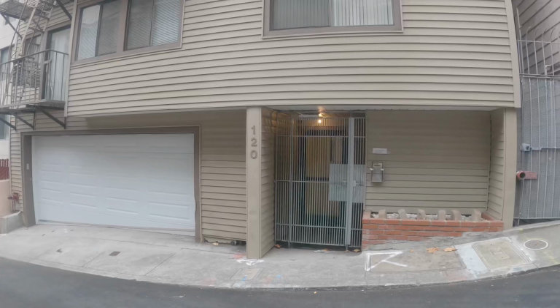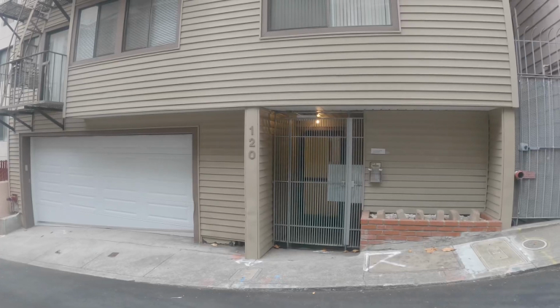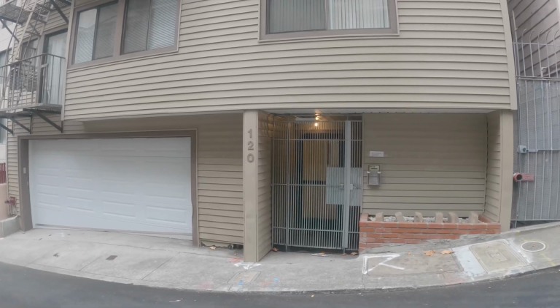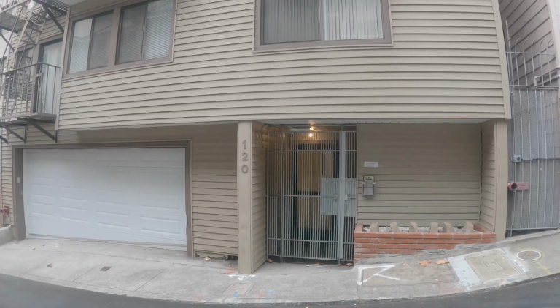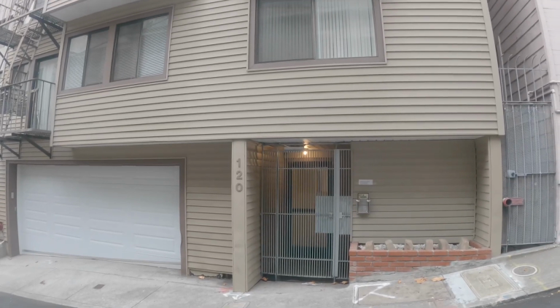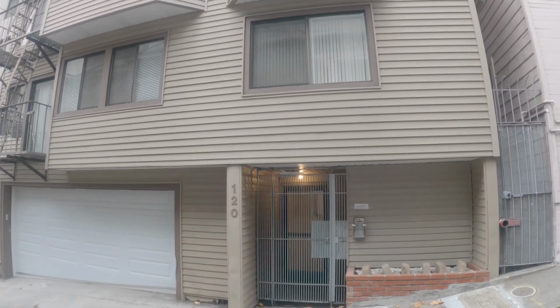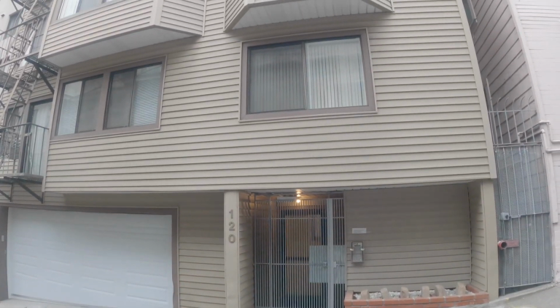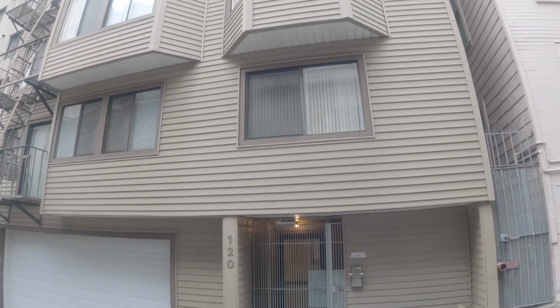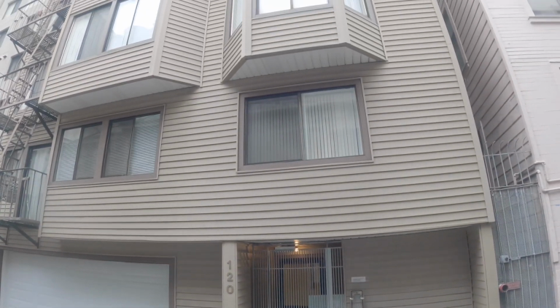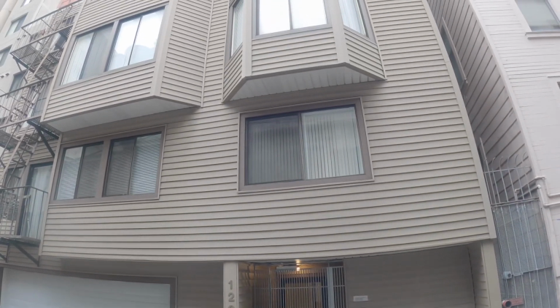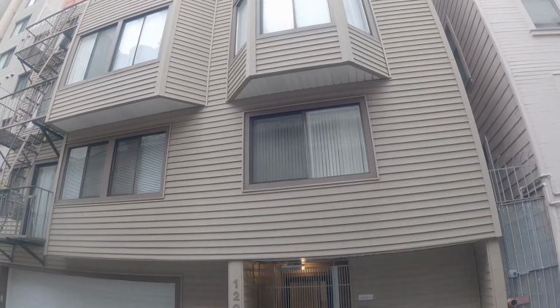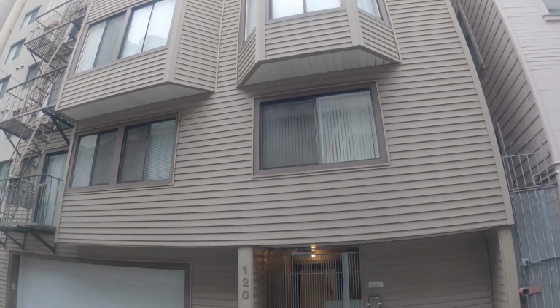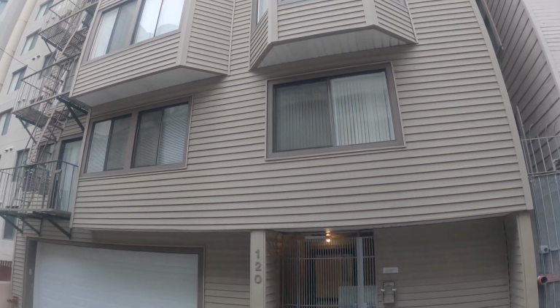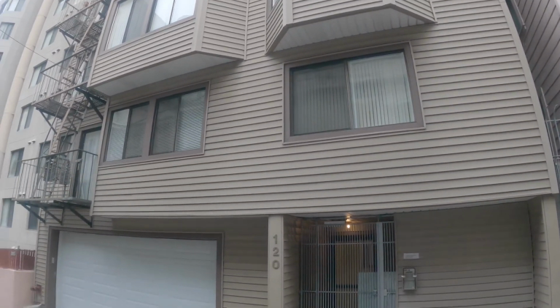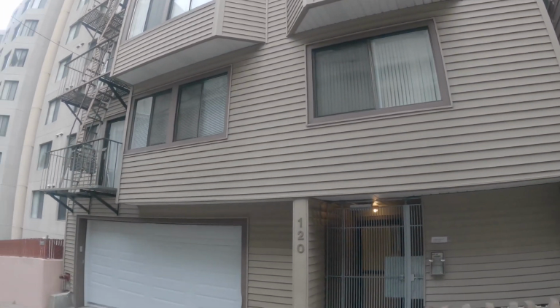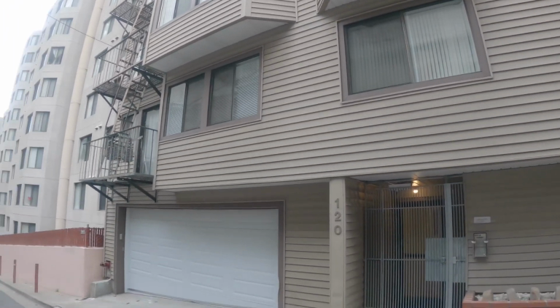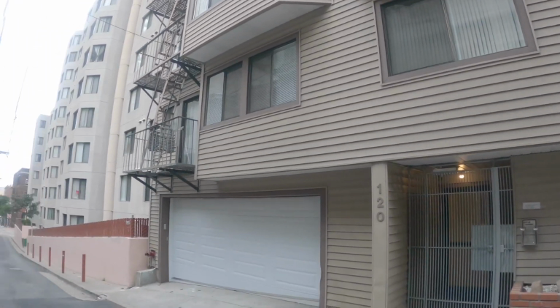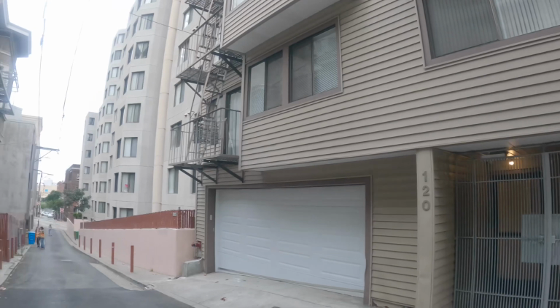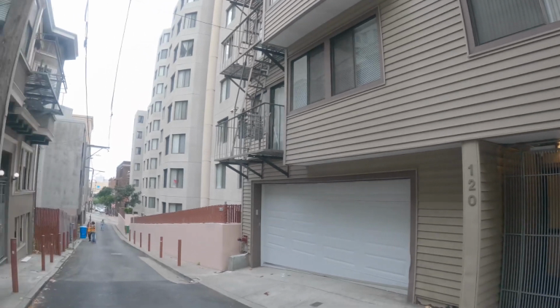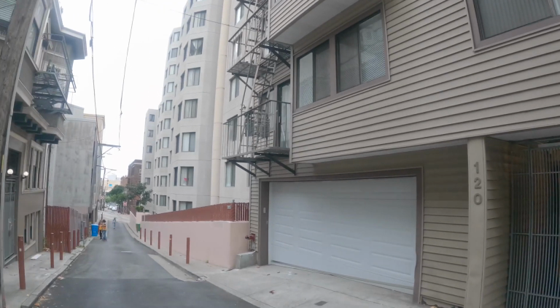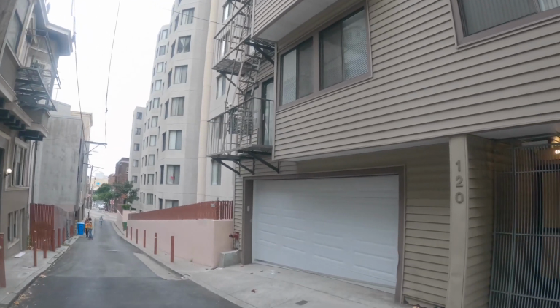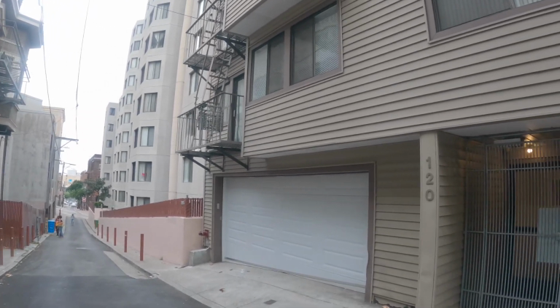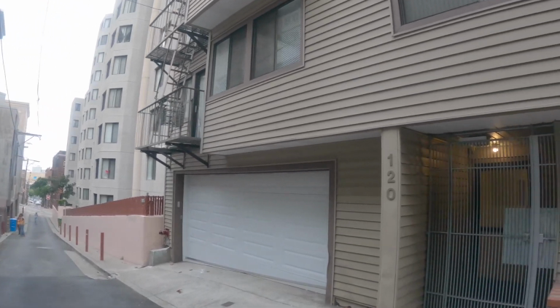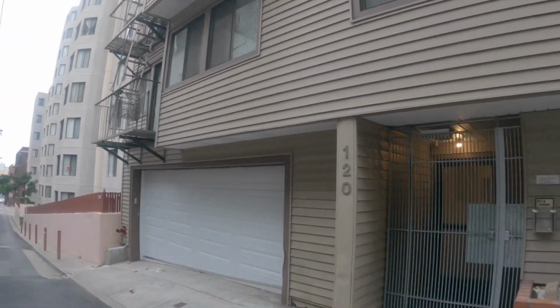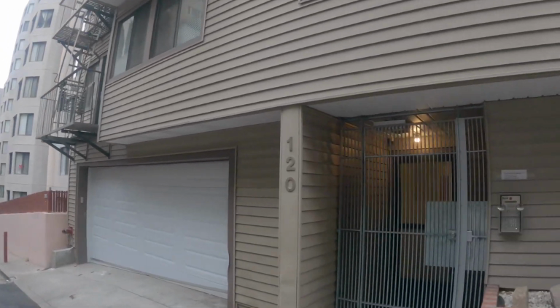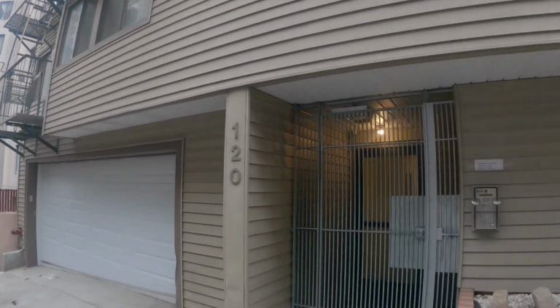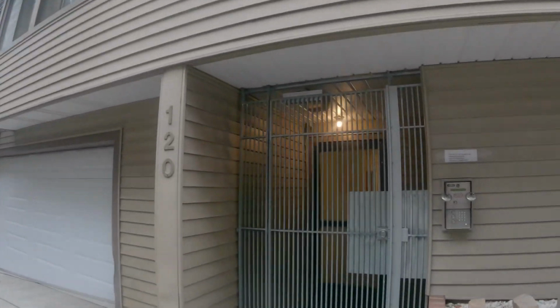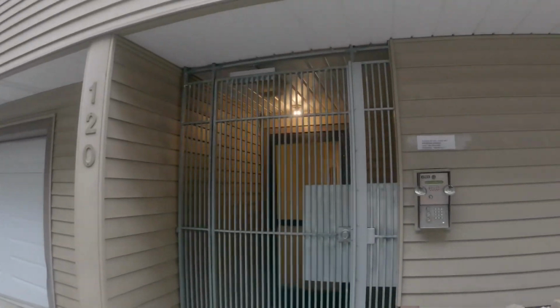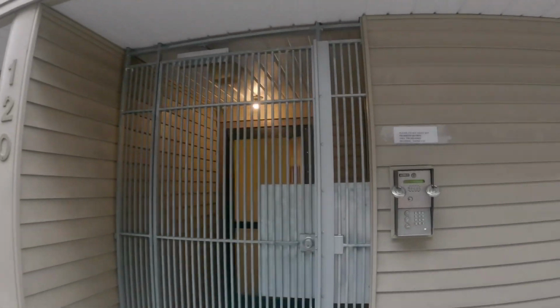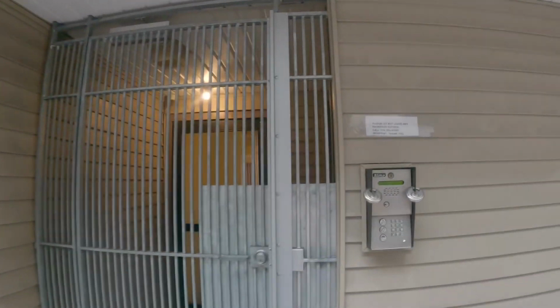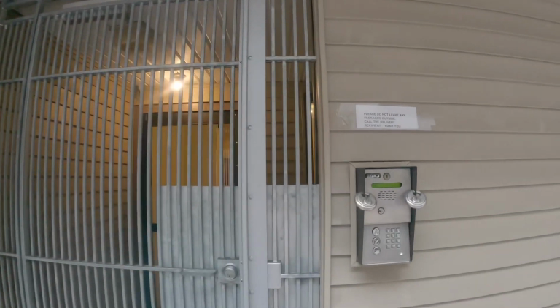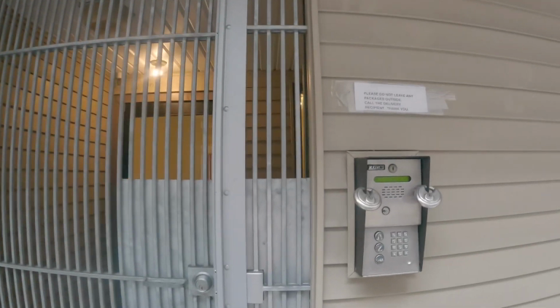Hello, this is a video tour of 120 Joyce. Today we're going to be touring Unit 302, a beautiful one-bedroom apartment.